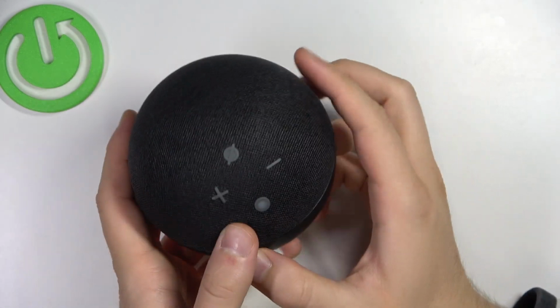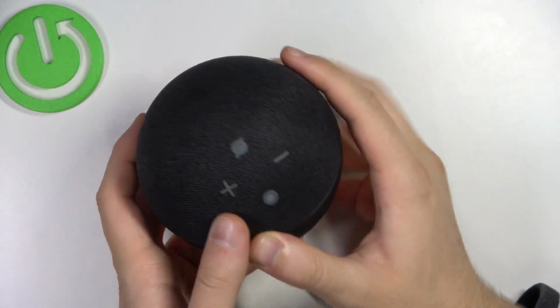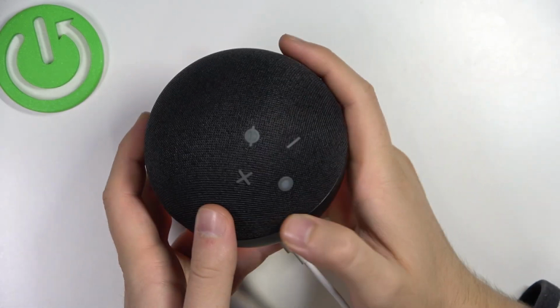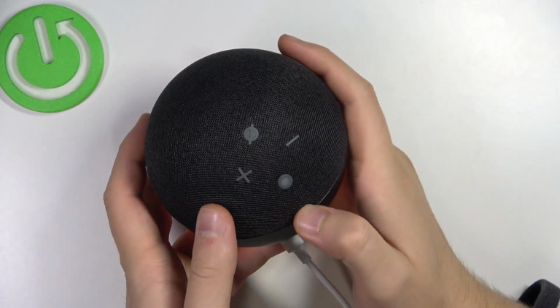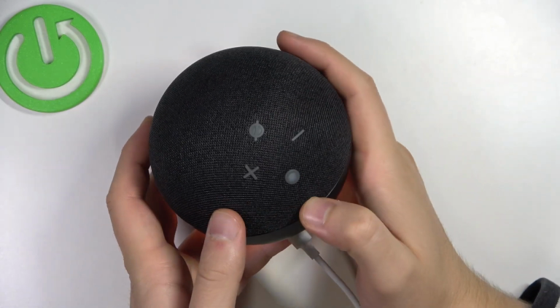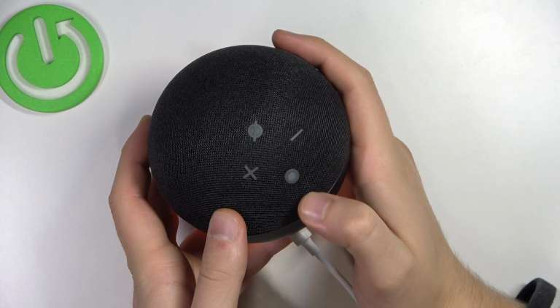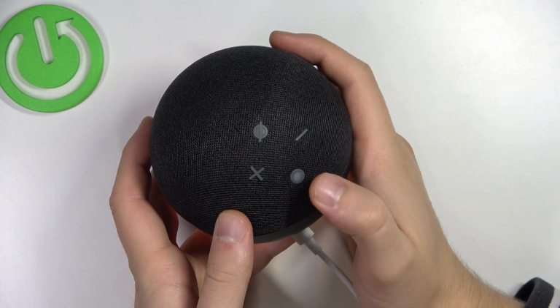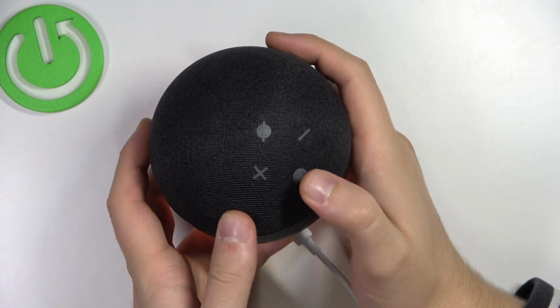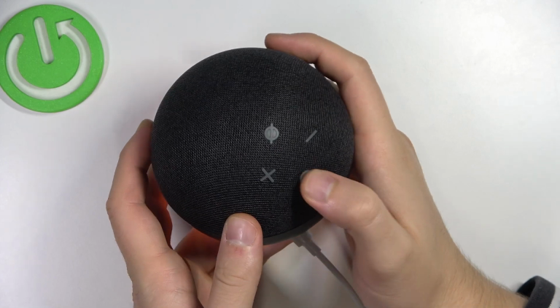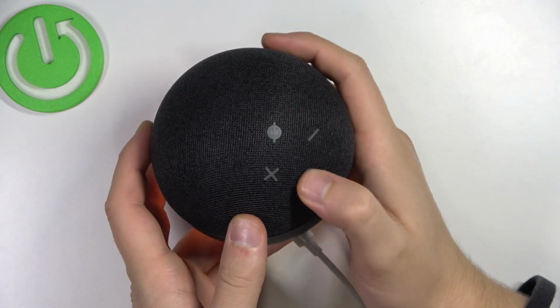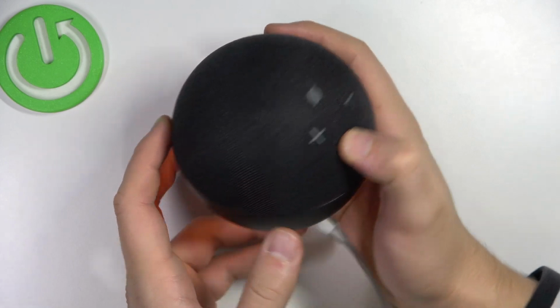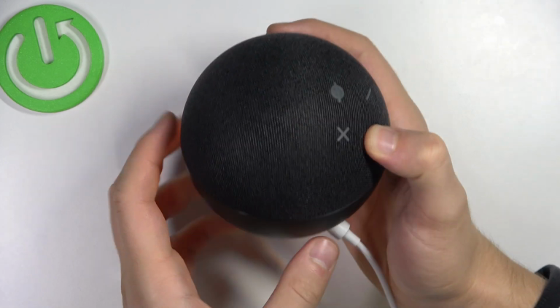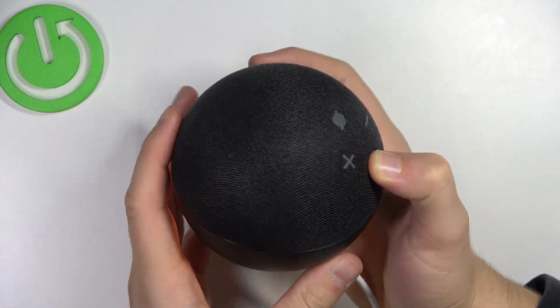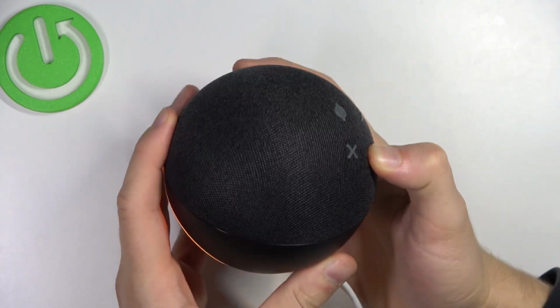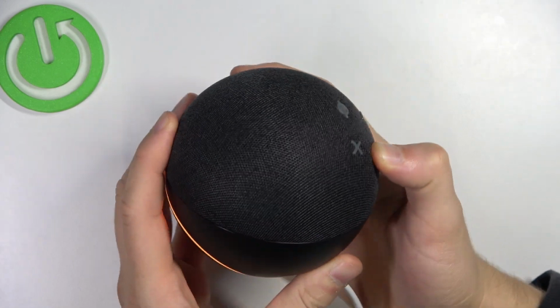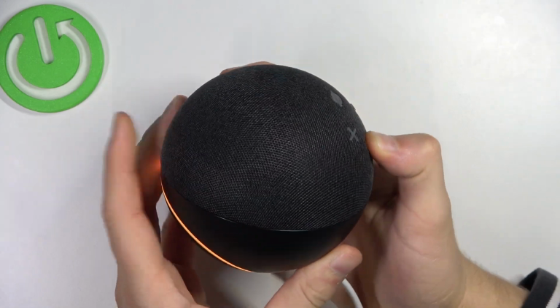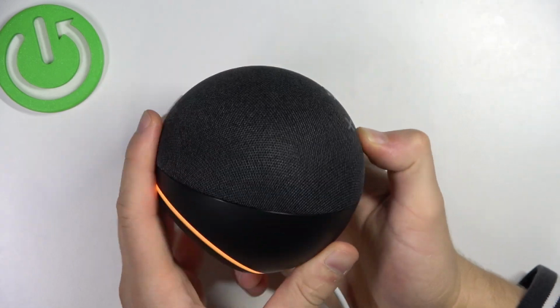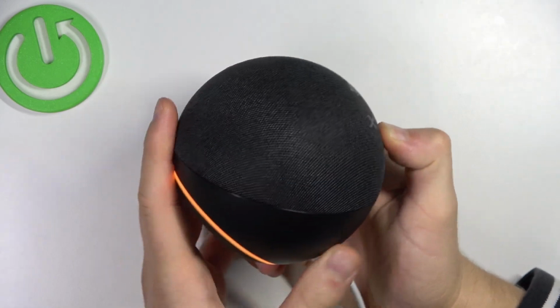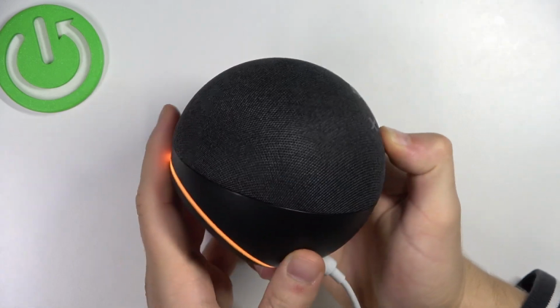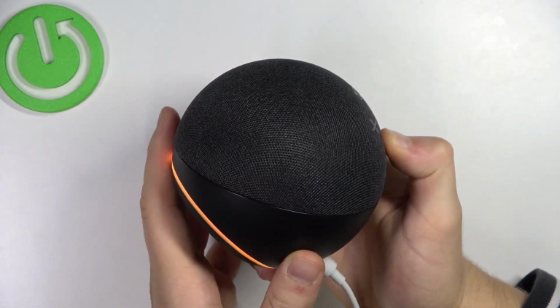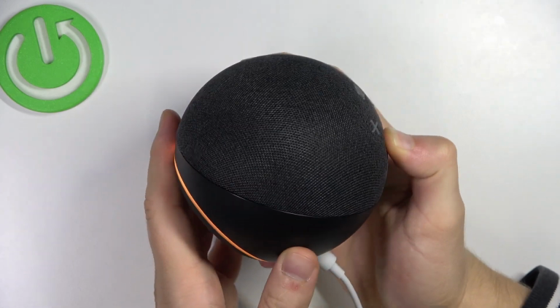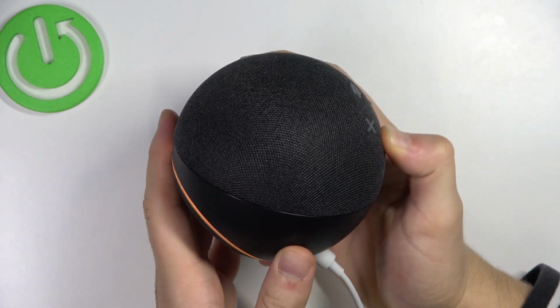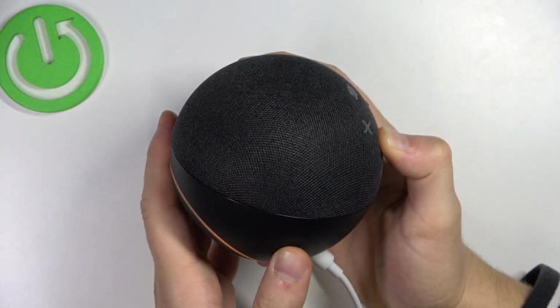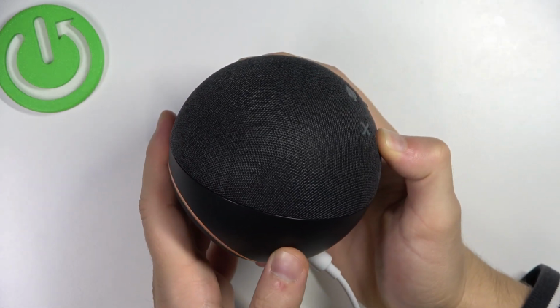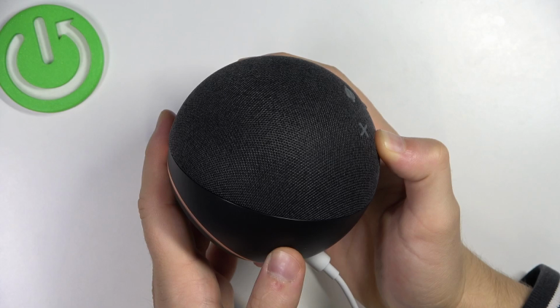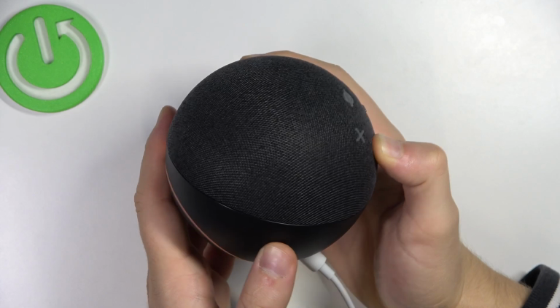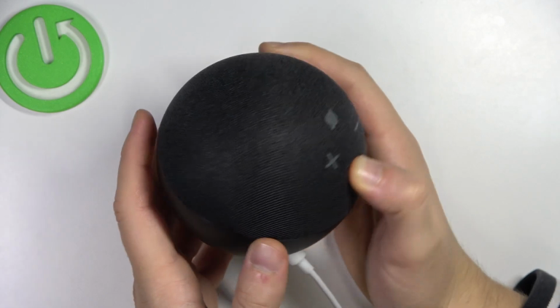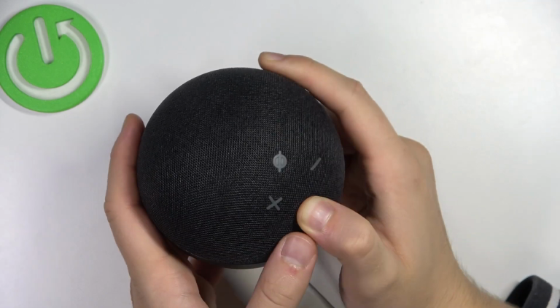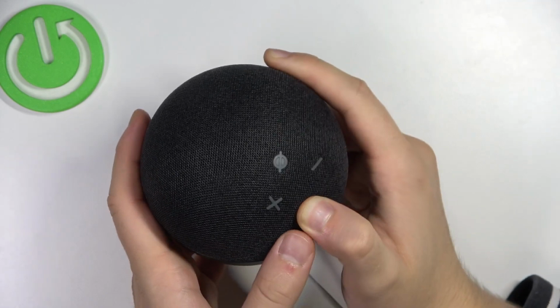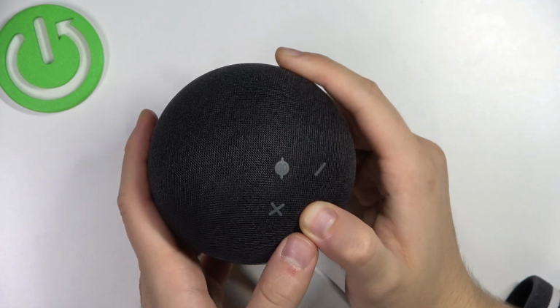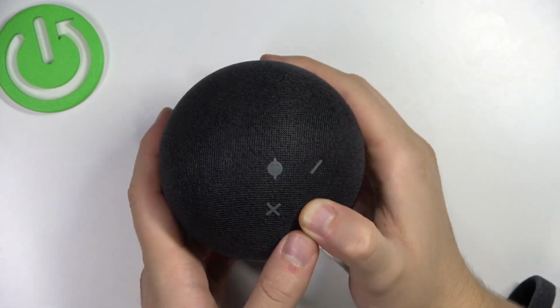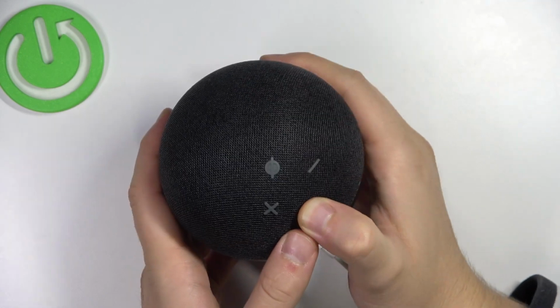And to perform the reset, you have to click and hold this action button. Keep holding until you will hear a notification.